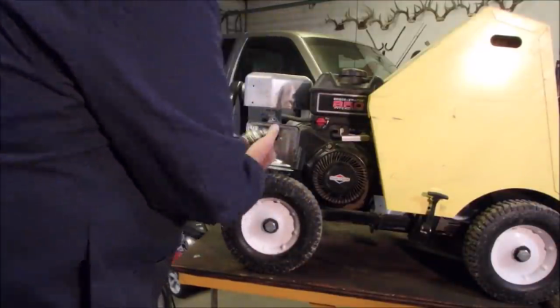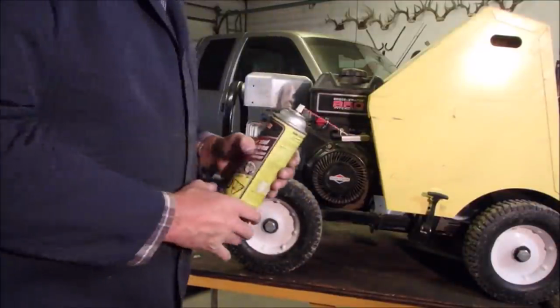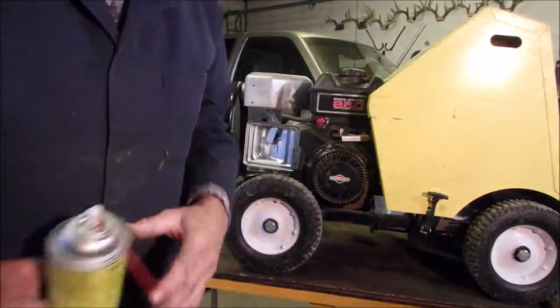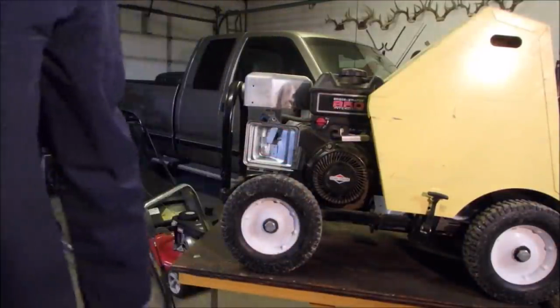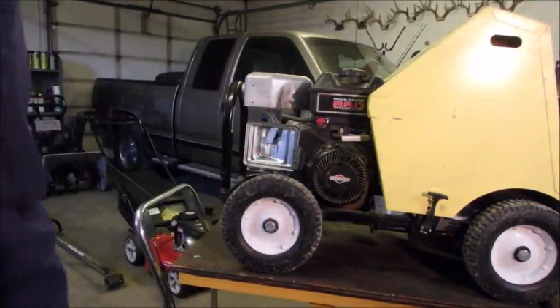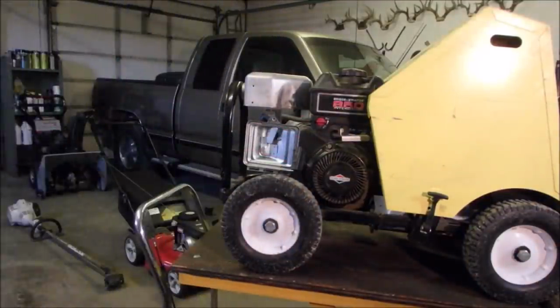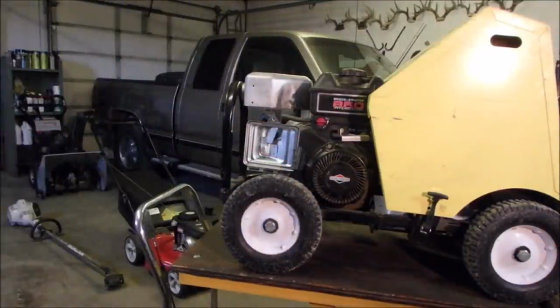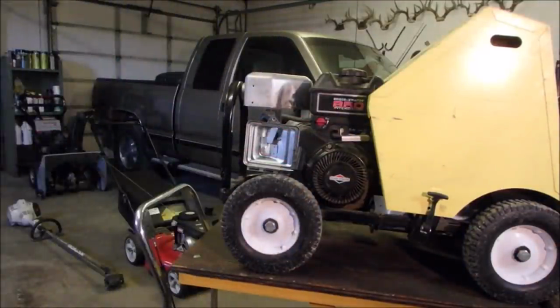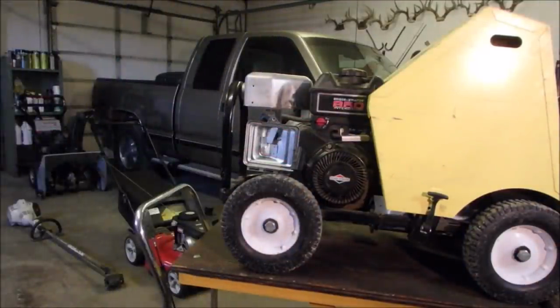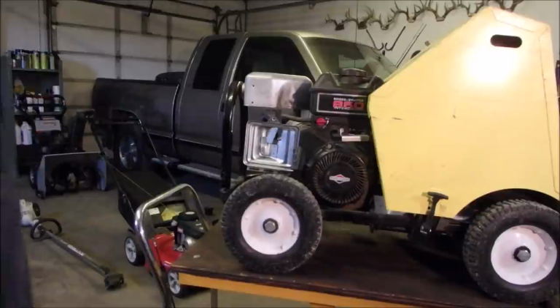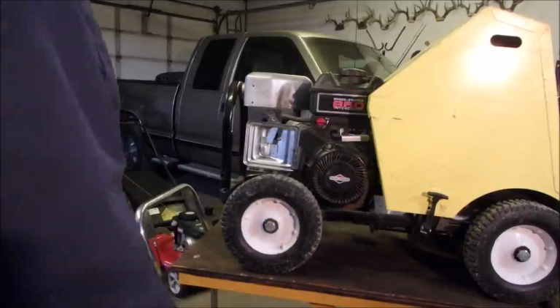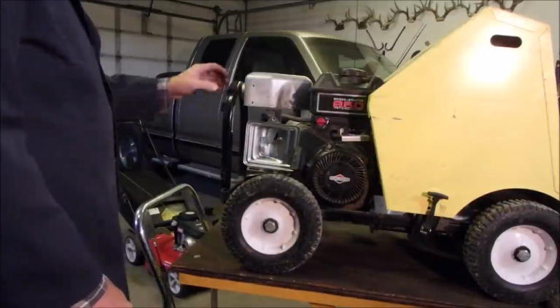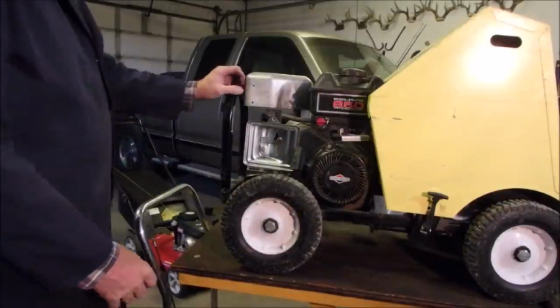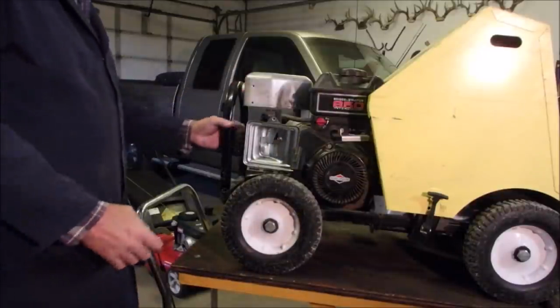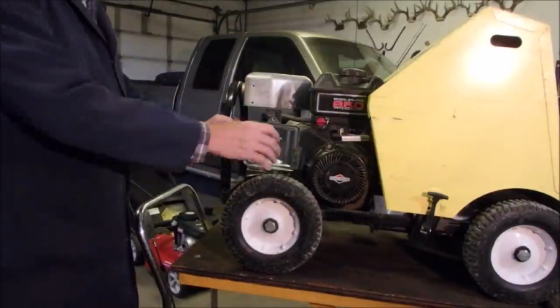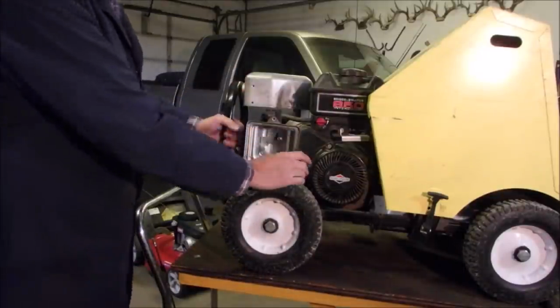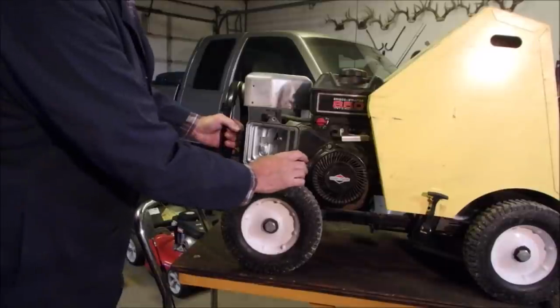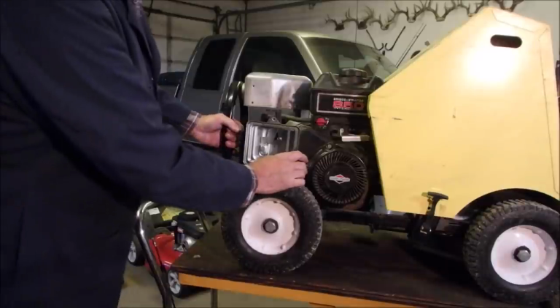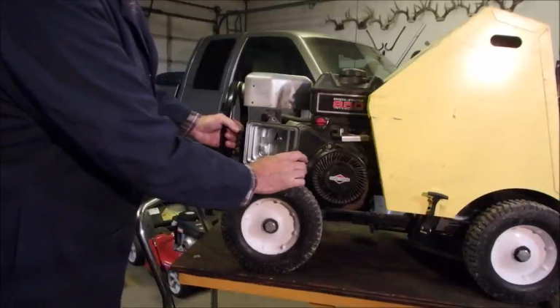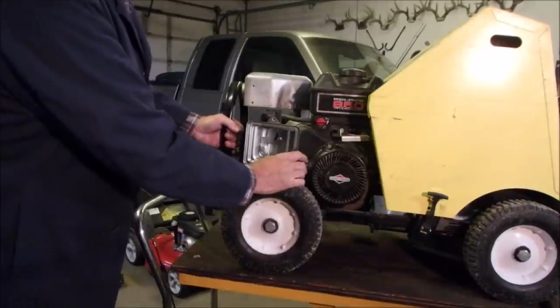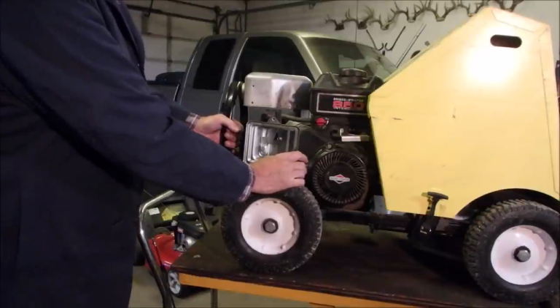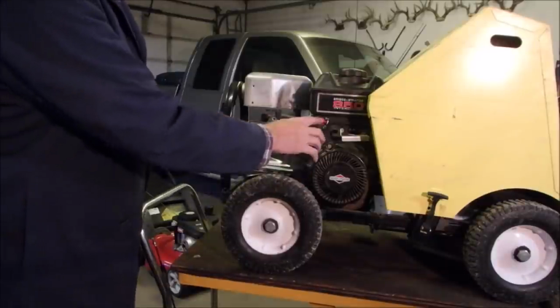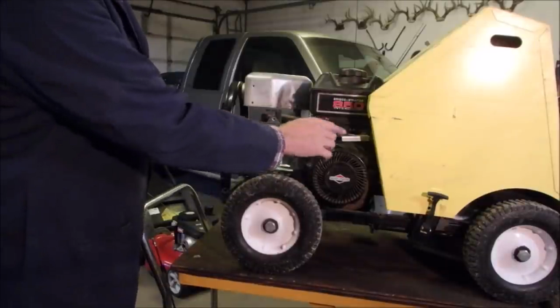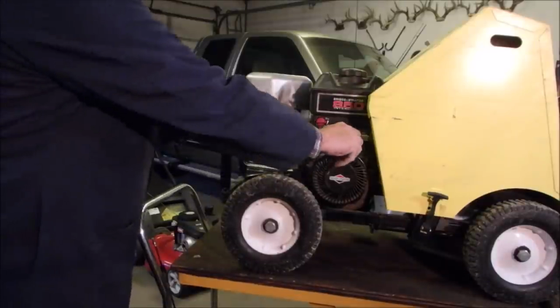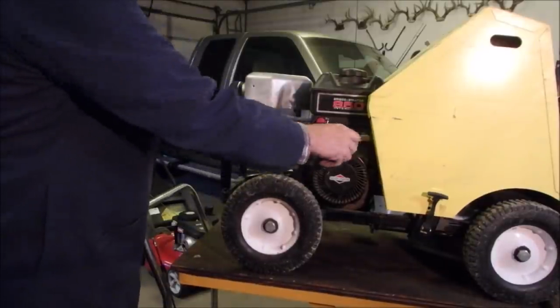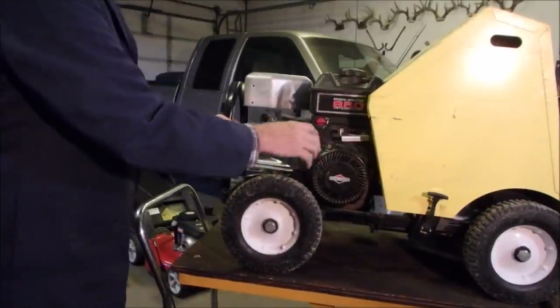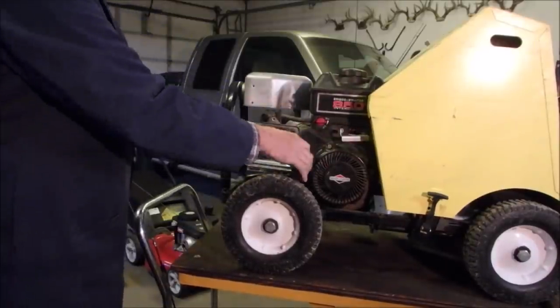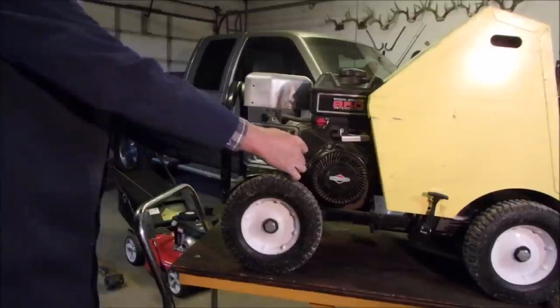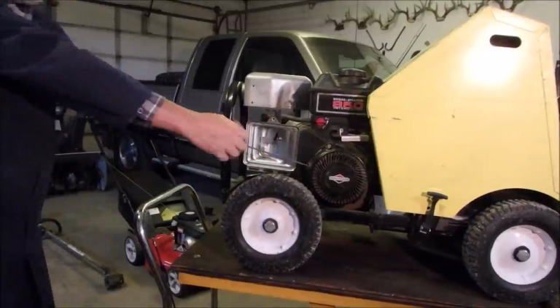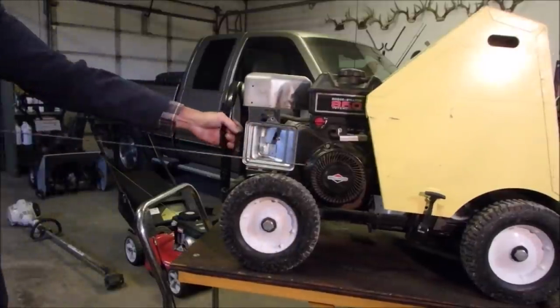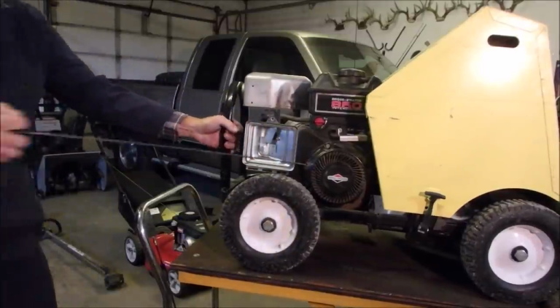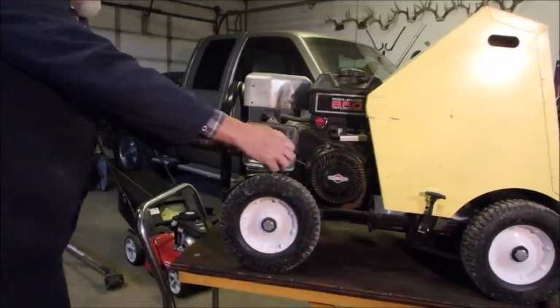I tried to get a few things ready before I started filming, because I'm getting jealous of you guys that are so organized. Okay, let's give her a crank. It's on, we're on bunny rabbit, full choke. Nothing.